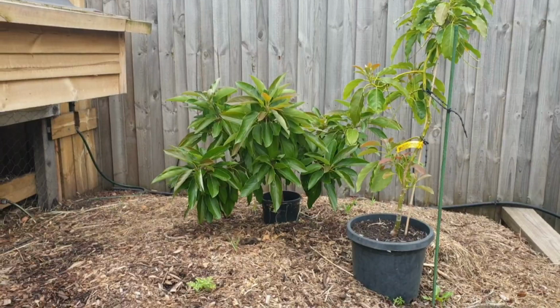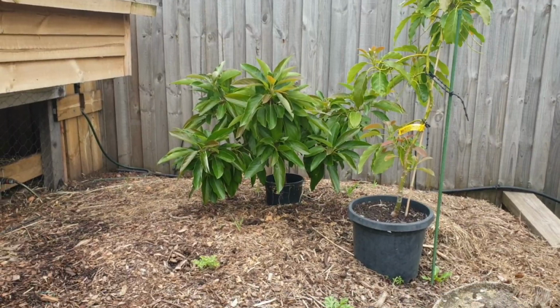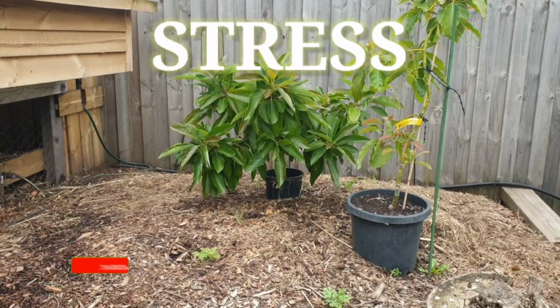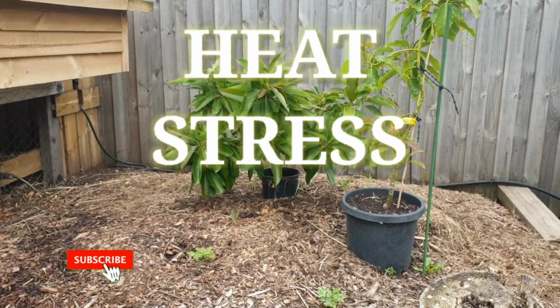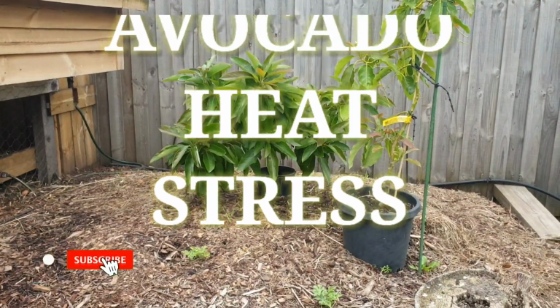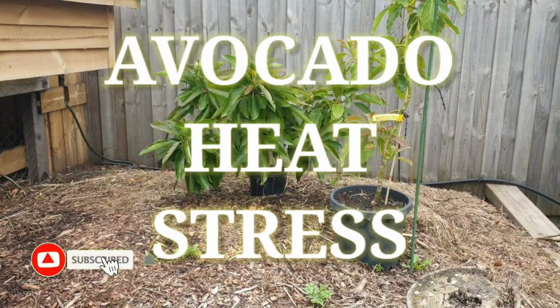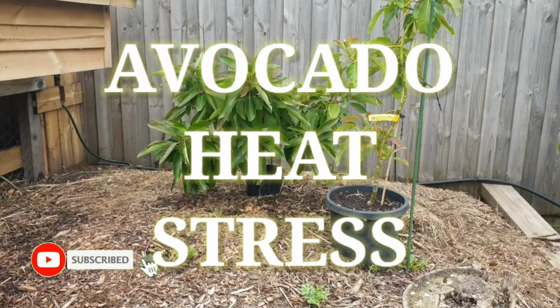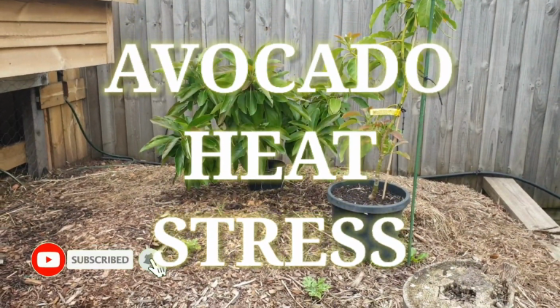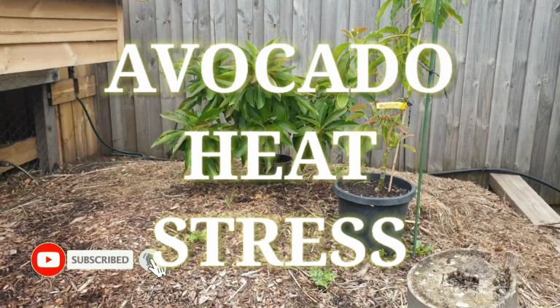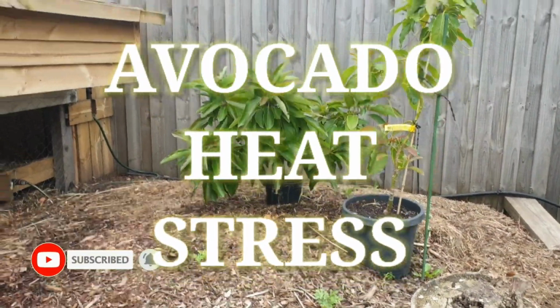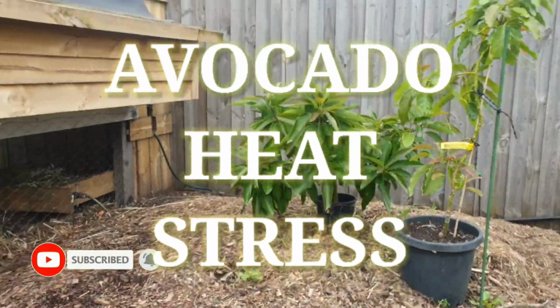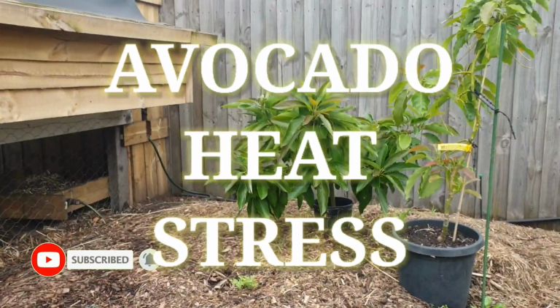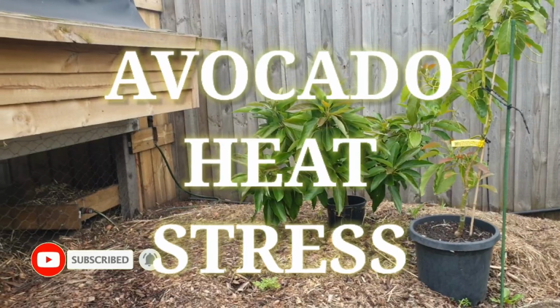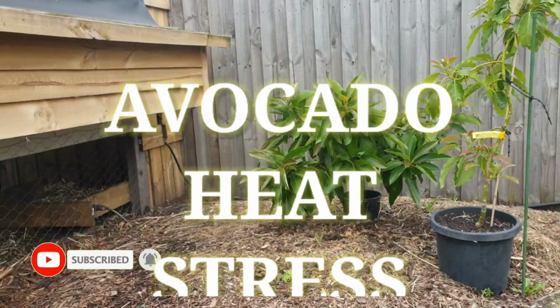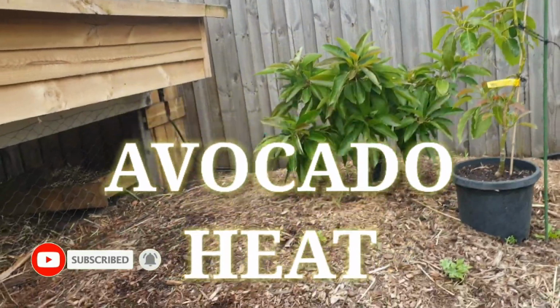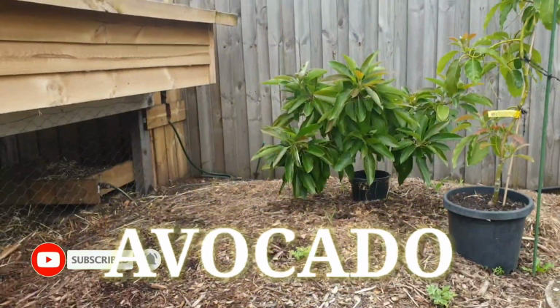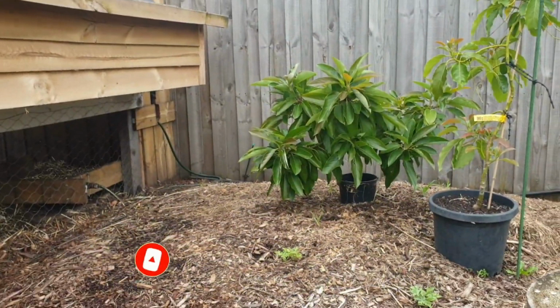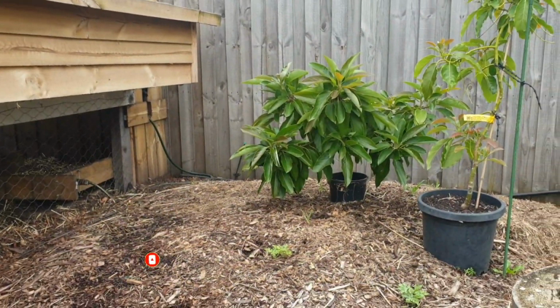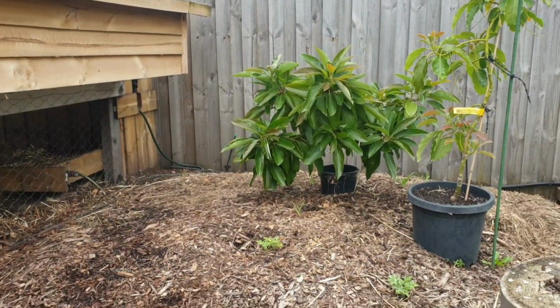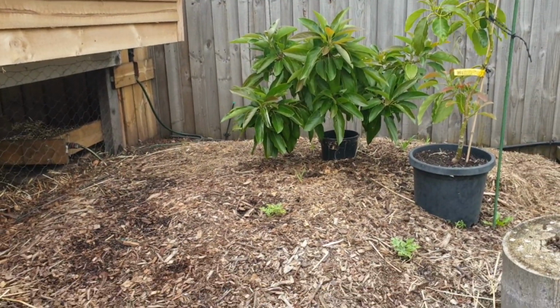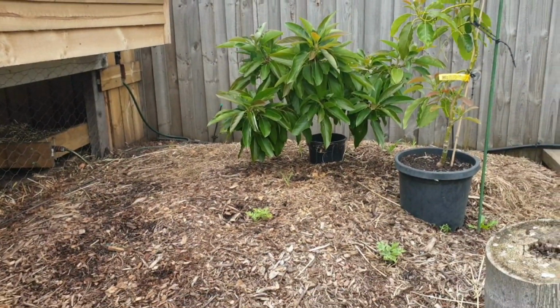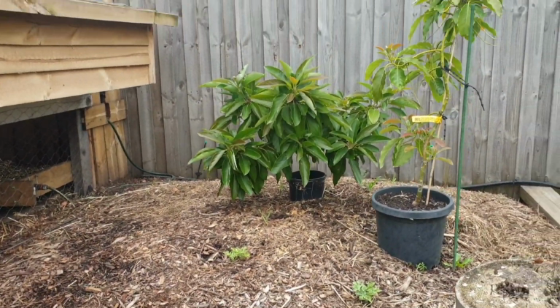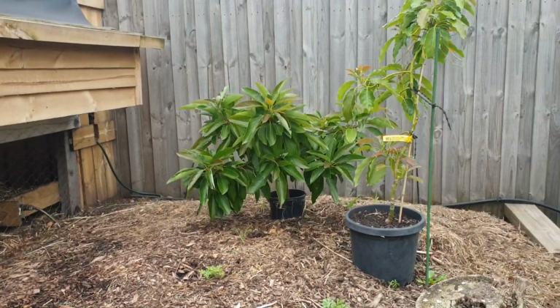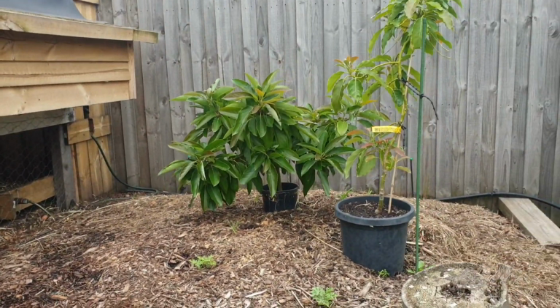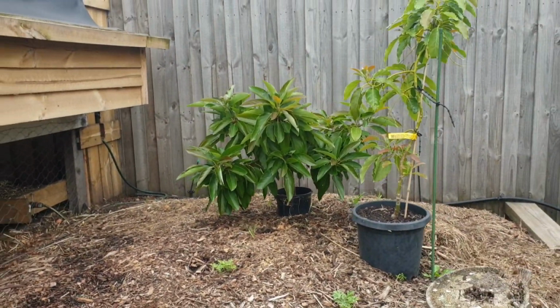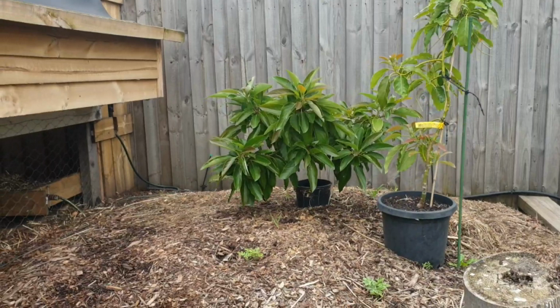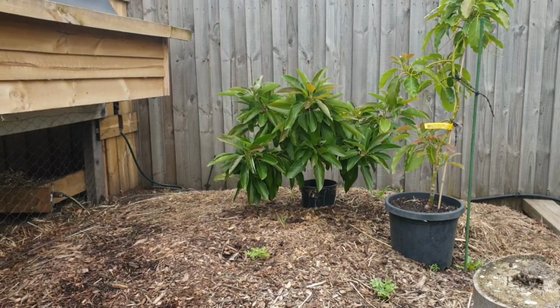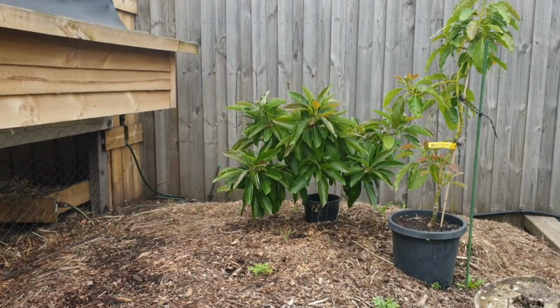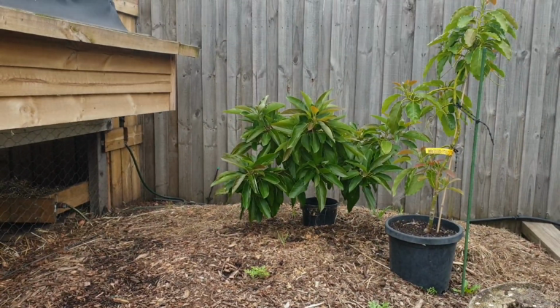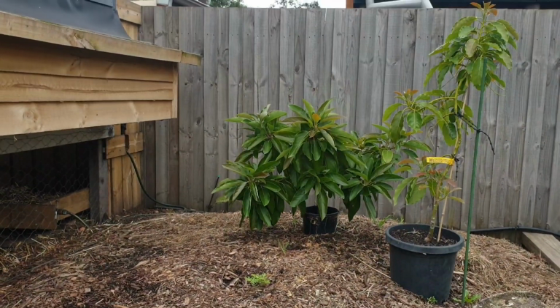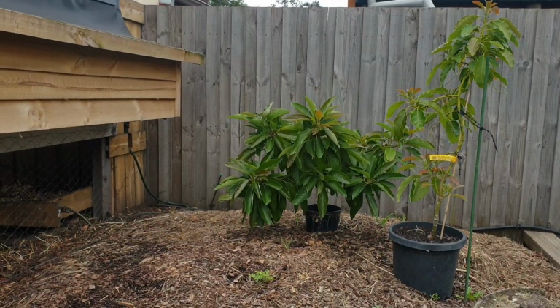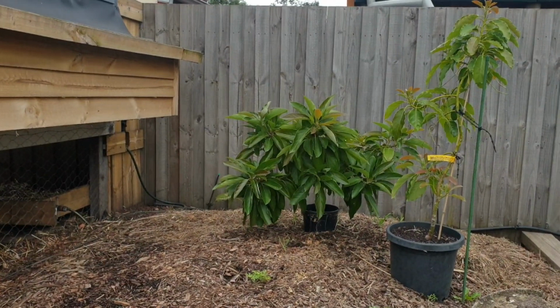G'day everyone, Gareth here from Organic Growing Melbourne. I just want to do a quick update on the avocado and heat stress — we've just had two days in a row where it's hit 35 degrees.